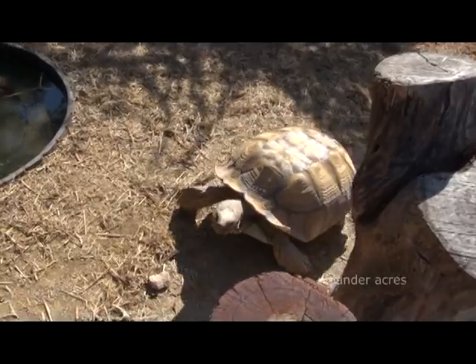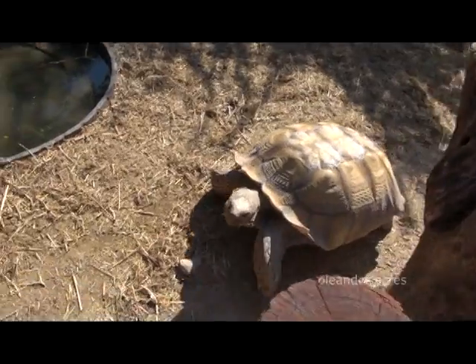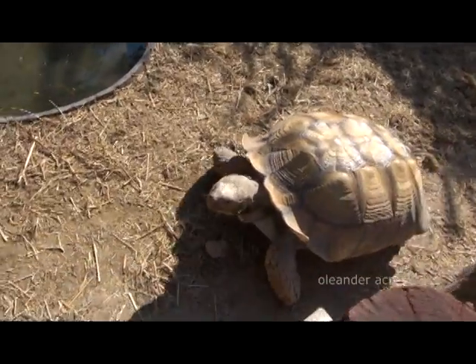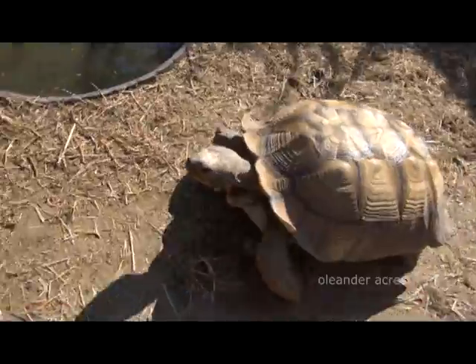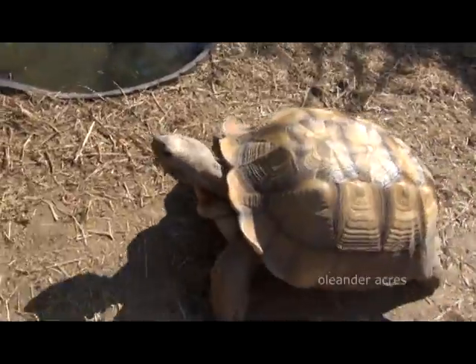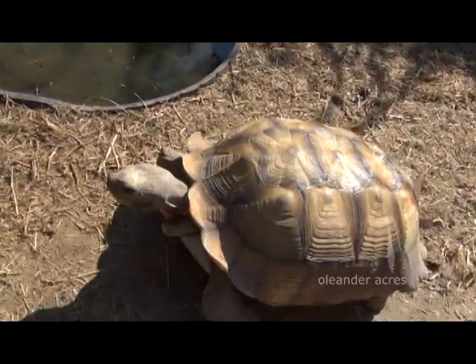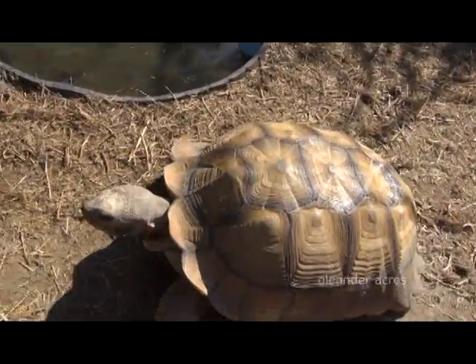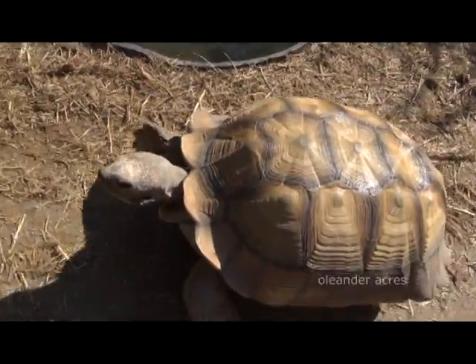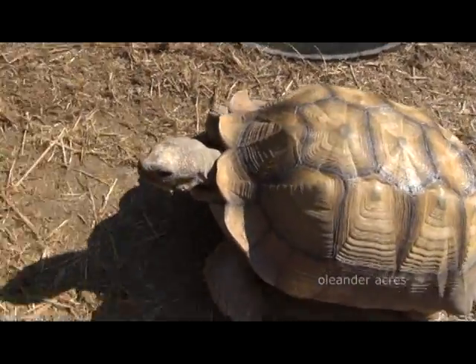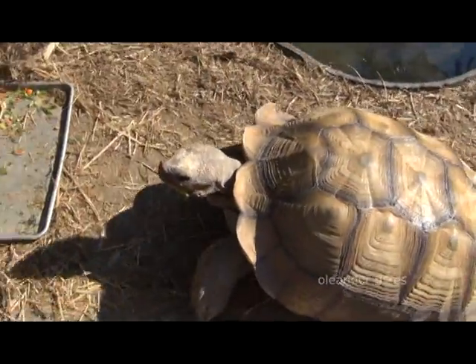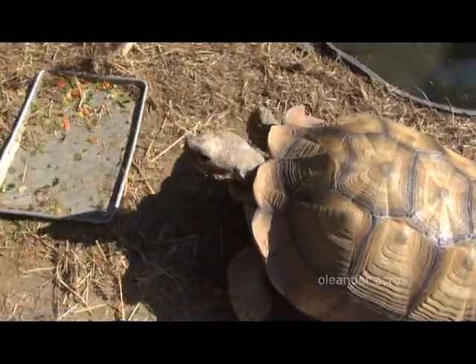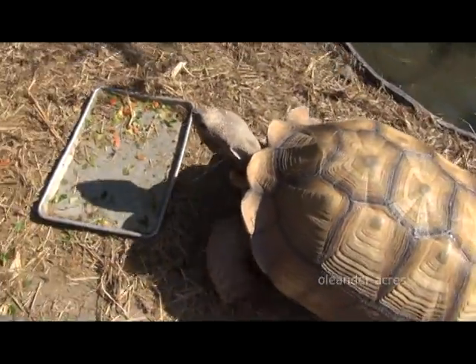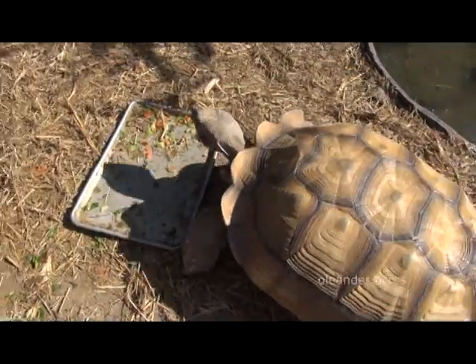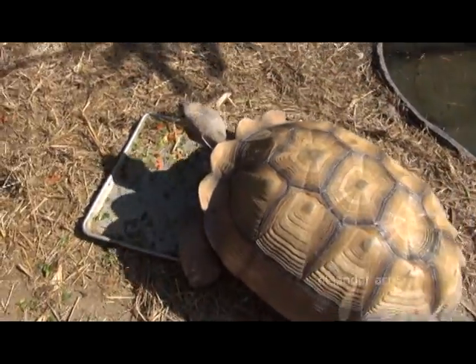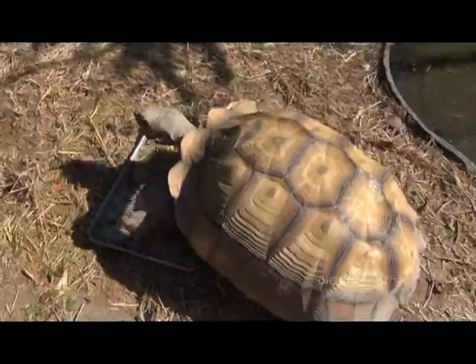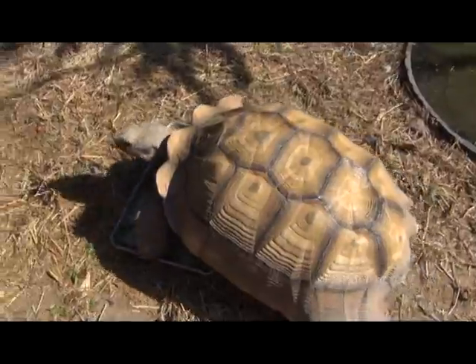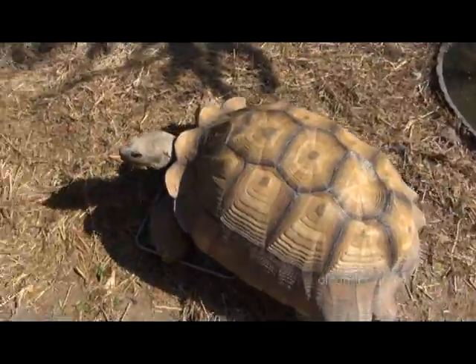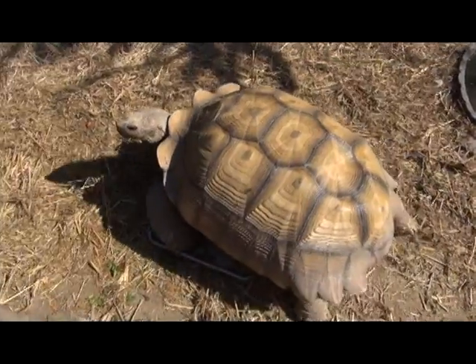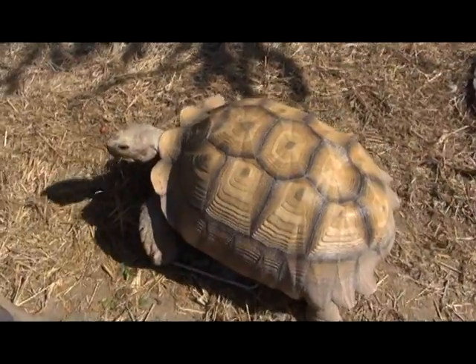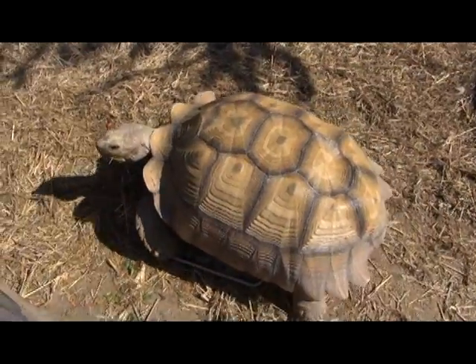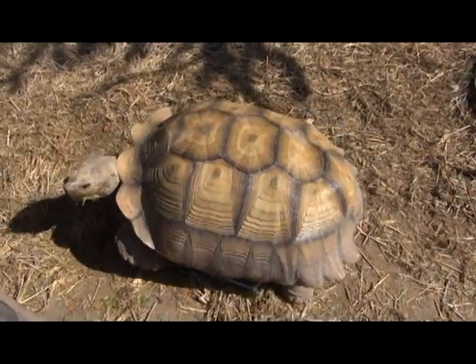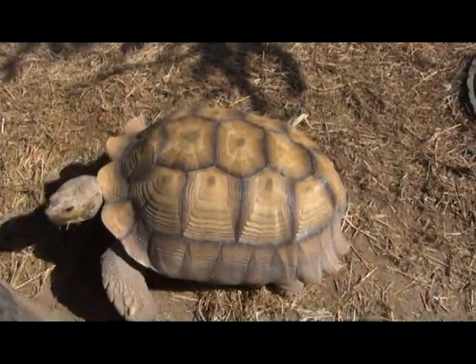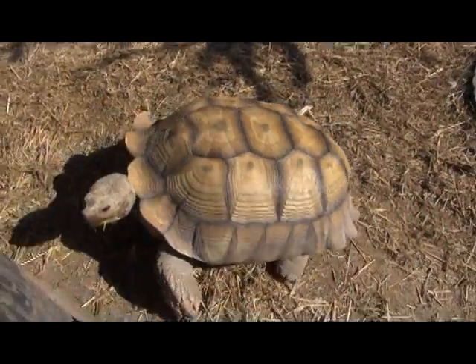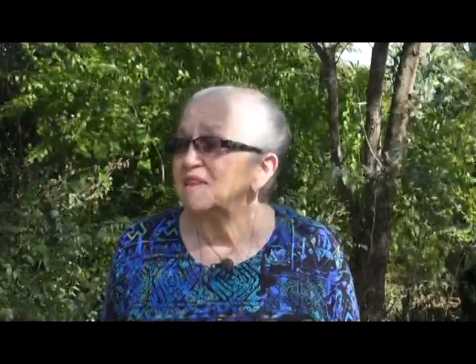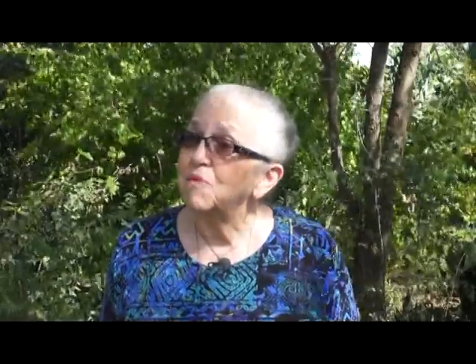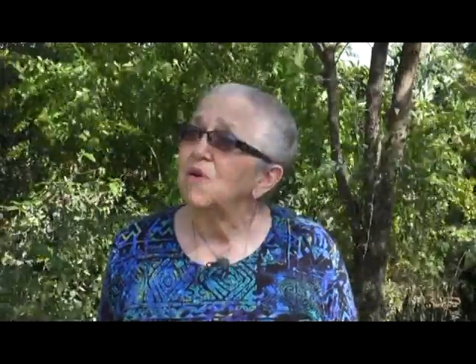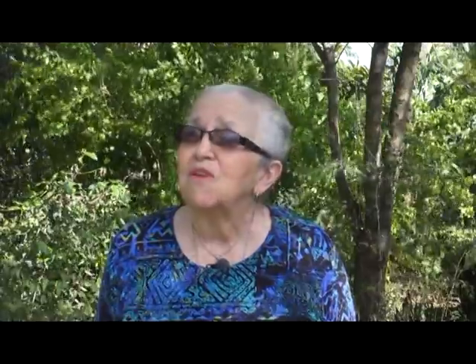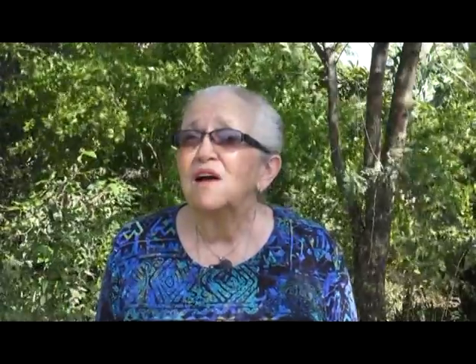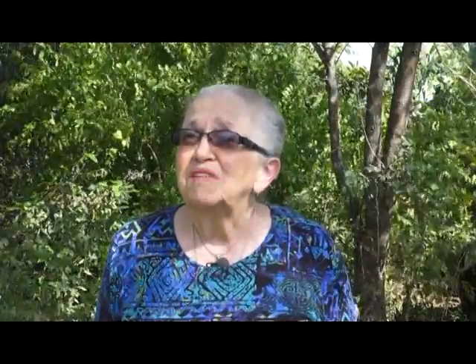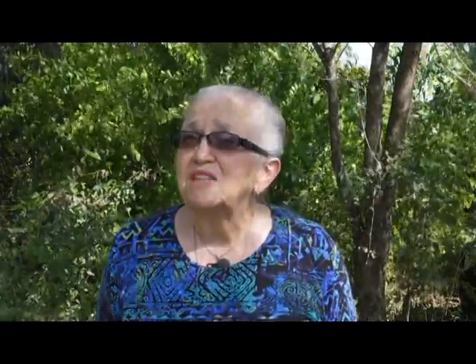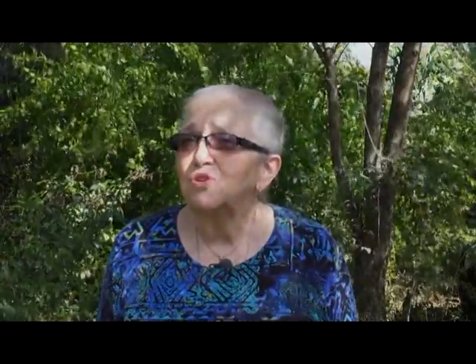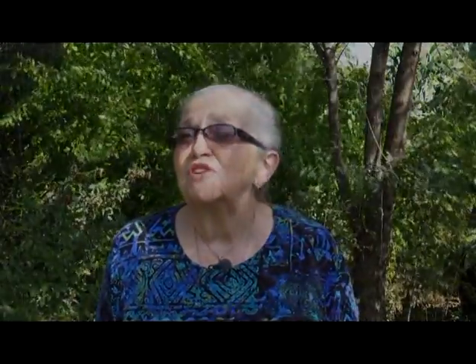And Spike, their African tortoise, is there, and so we got to visit with him too. They're going to have a birthday party for him shortly. I guess they have a birthday party for their resident turtle every year.